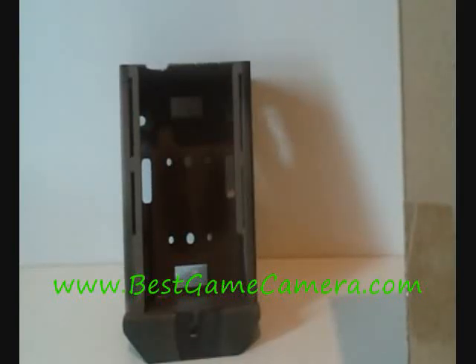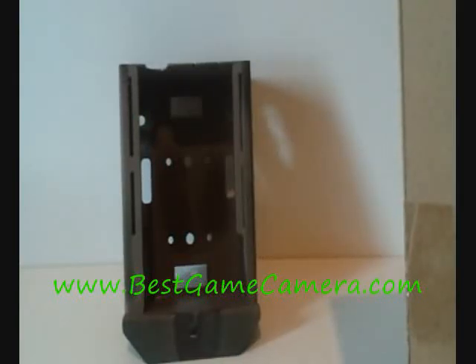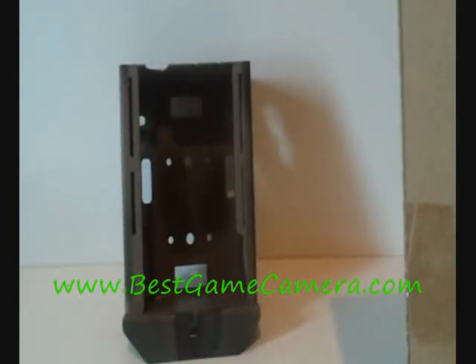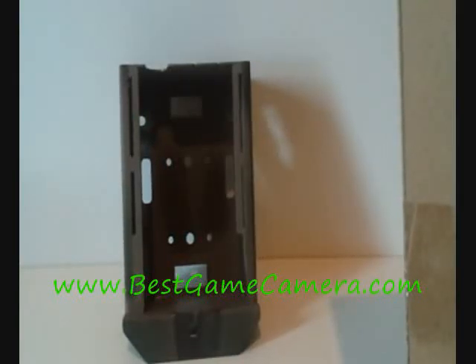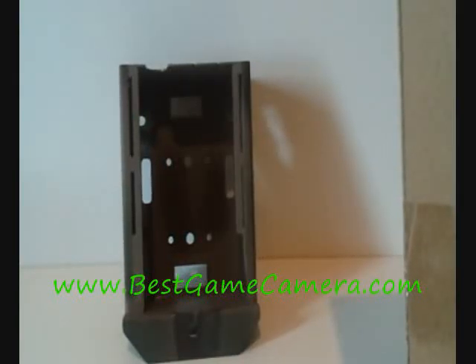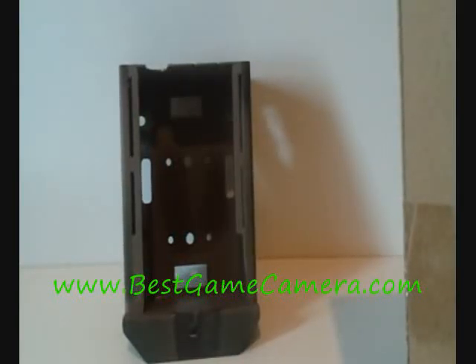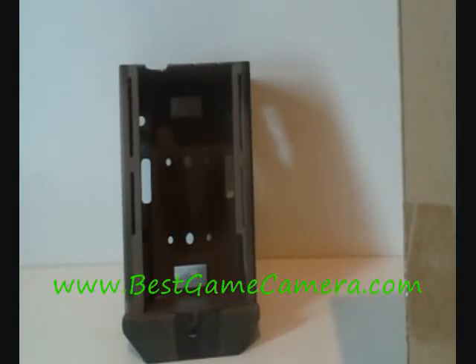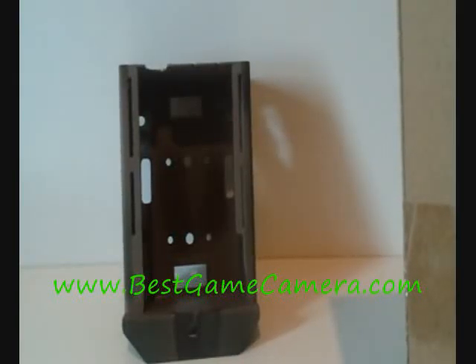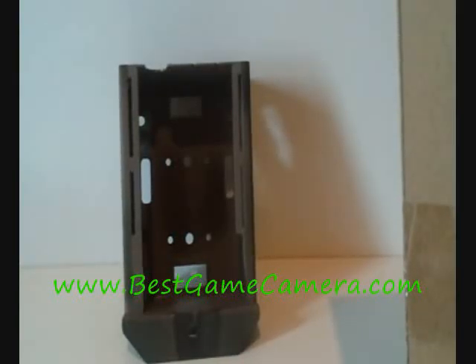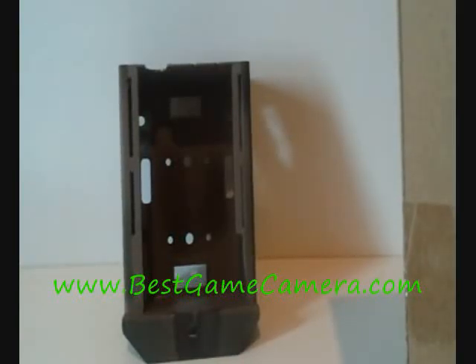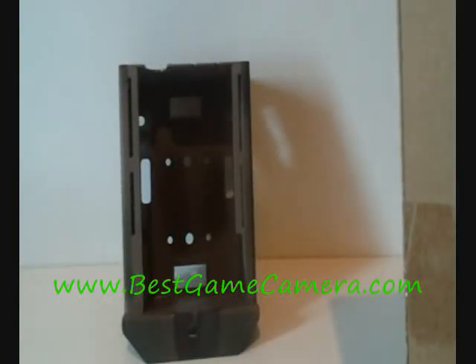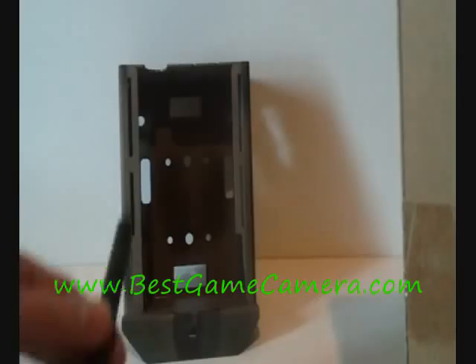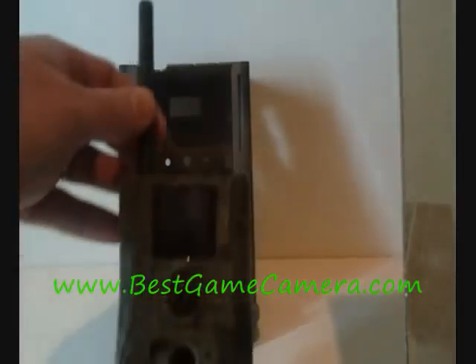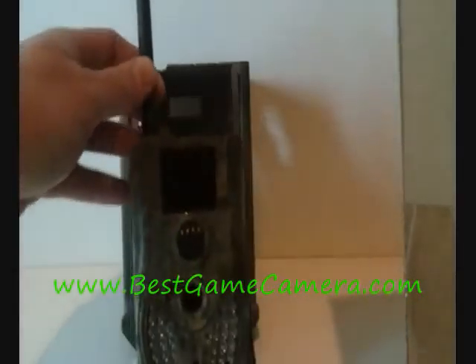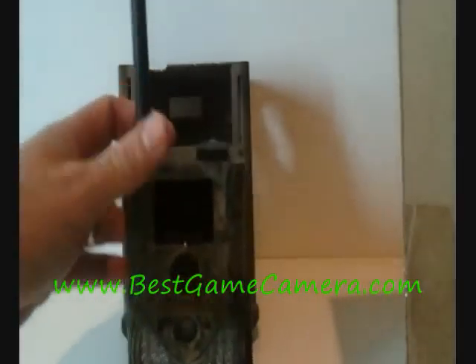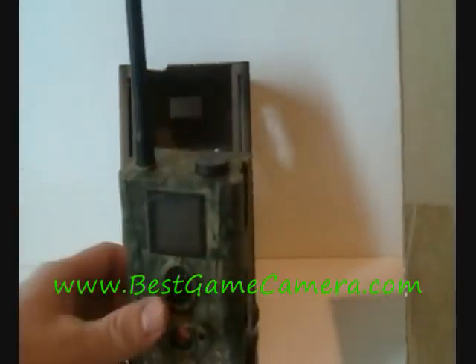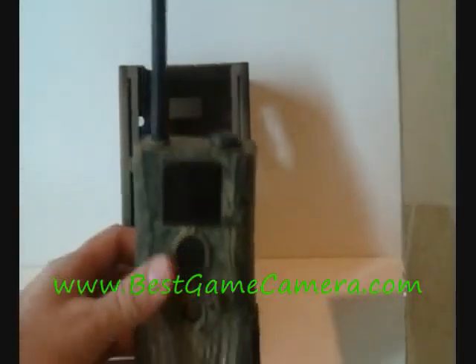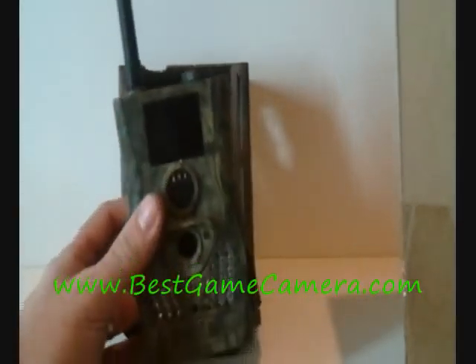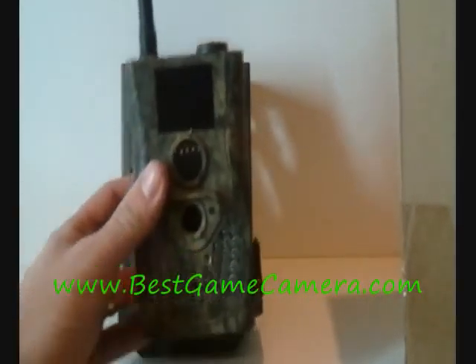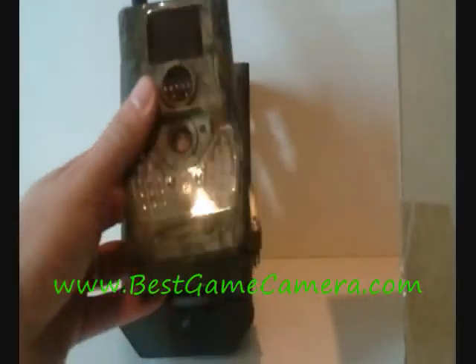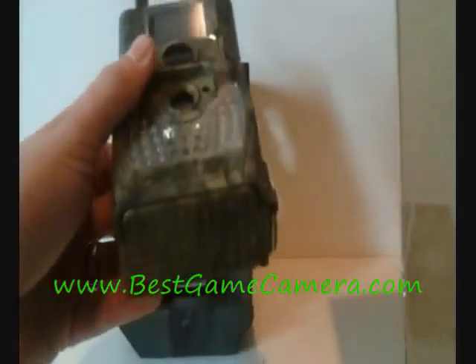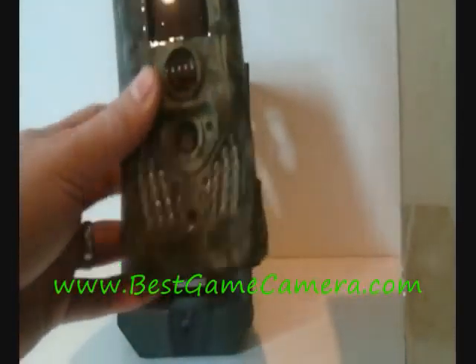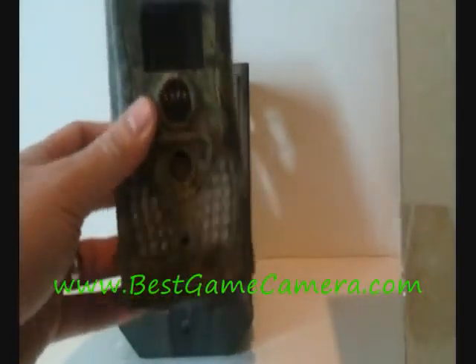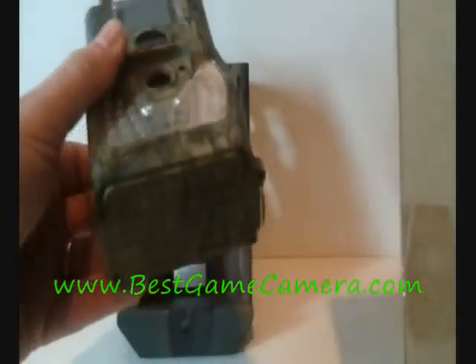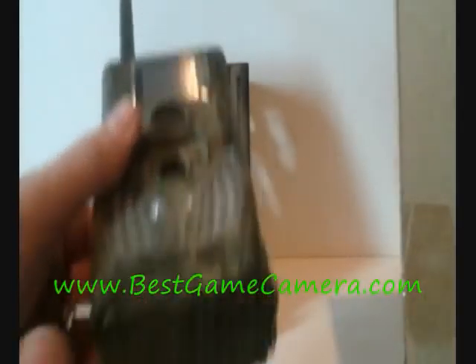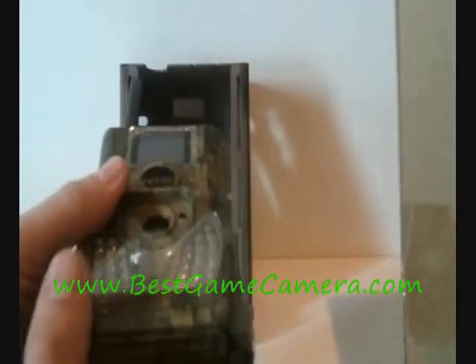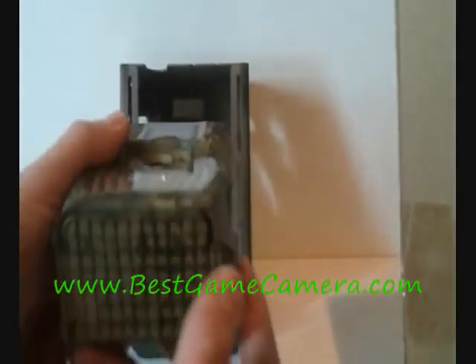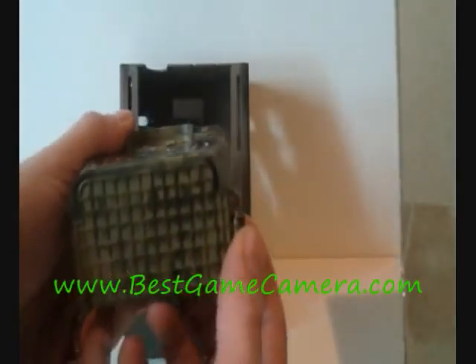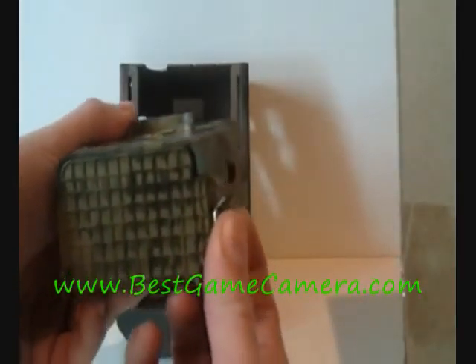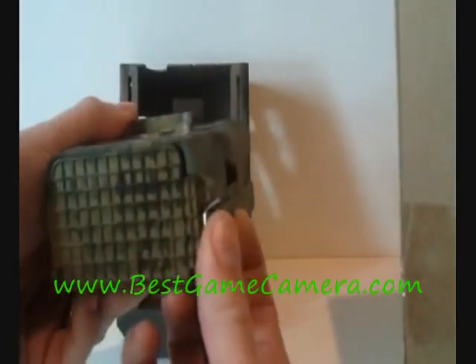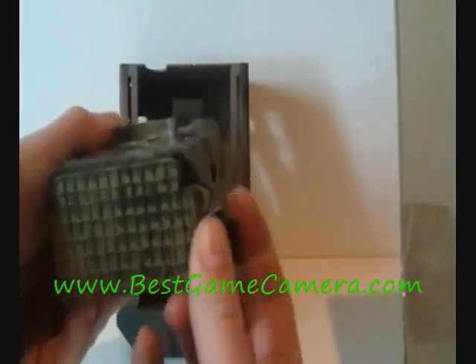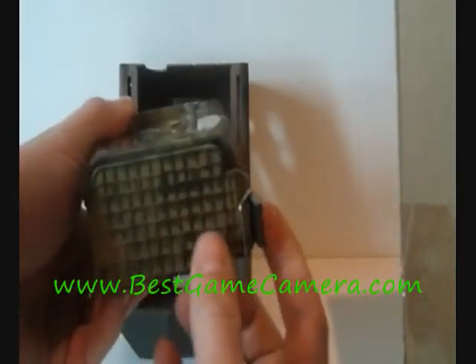Welcome to bestgamecamera.com. We are now about to show you the brand new SG580 camera. Completely wireless and it's very small.